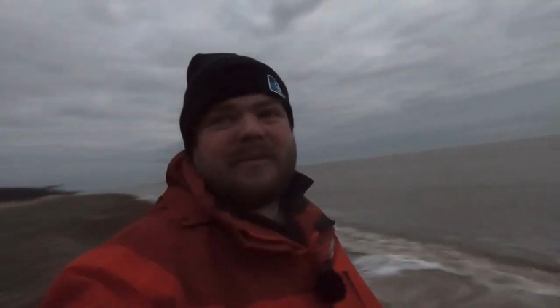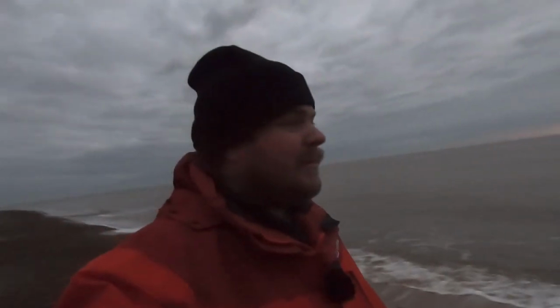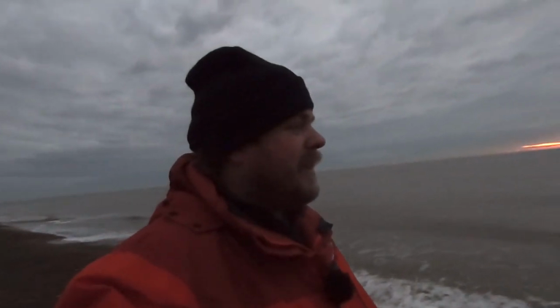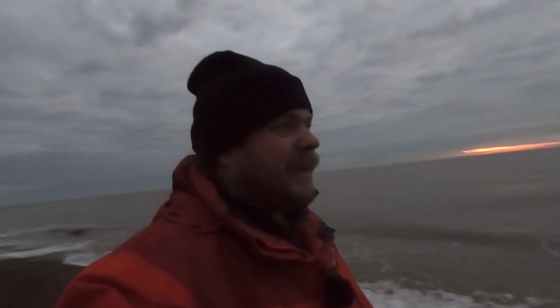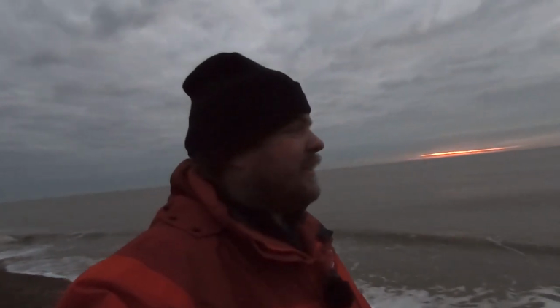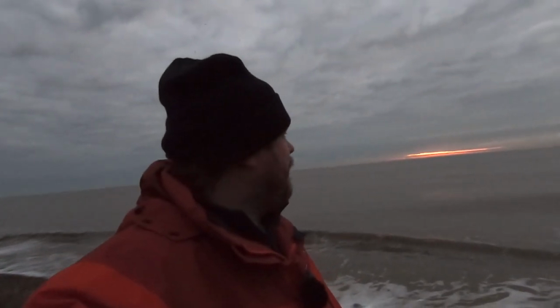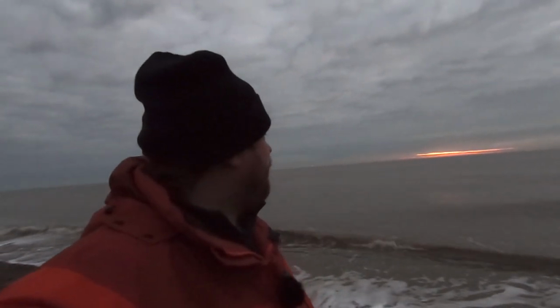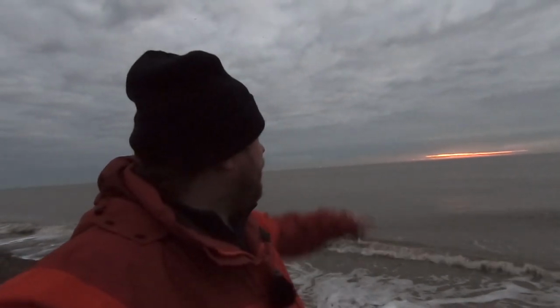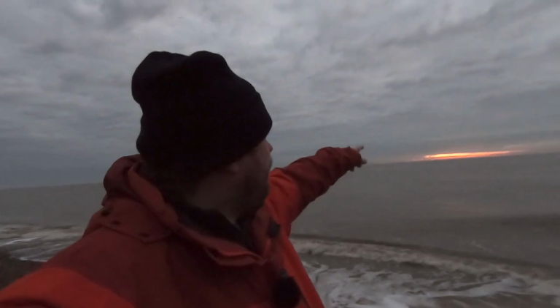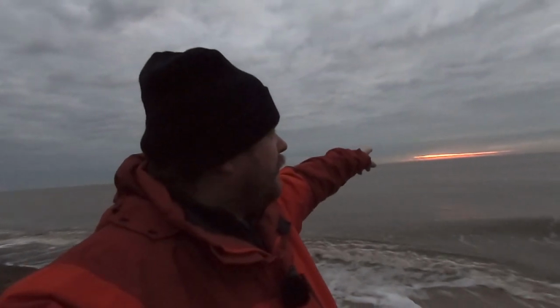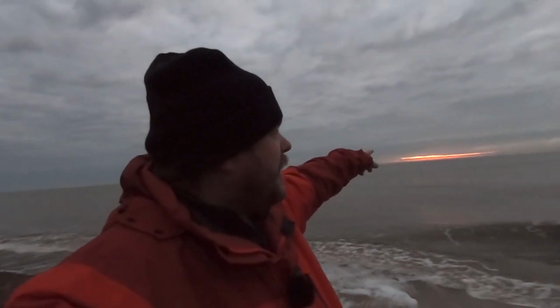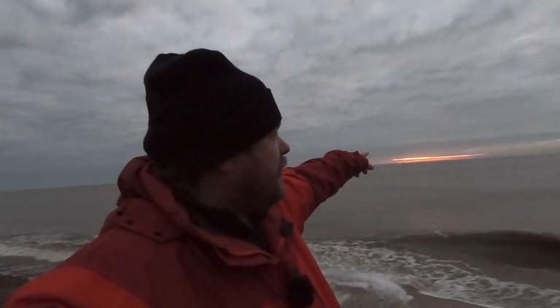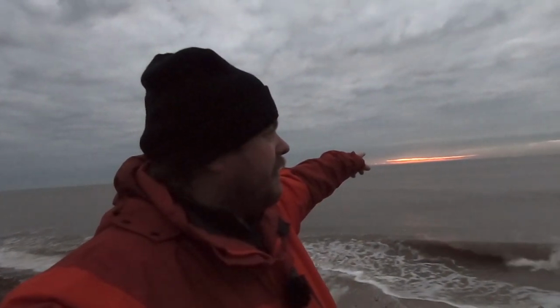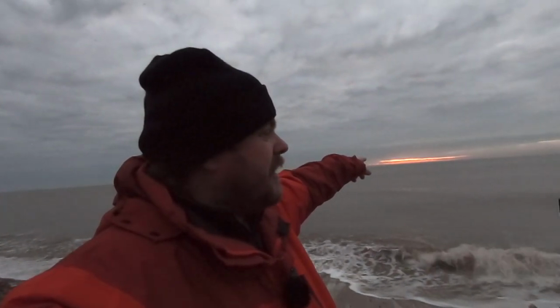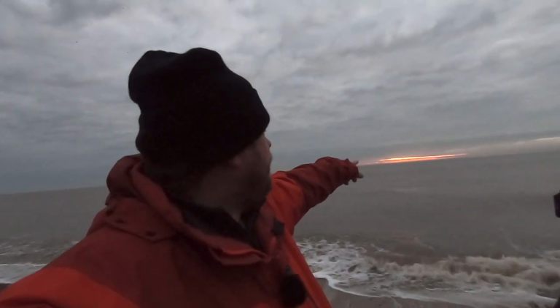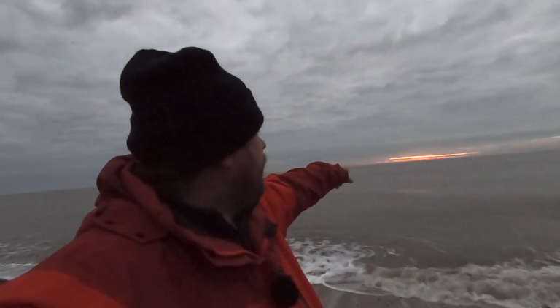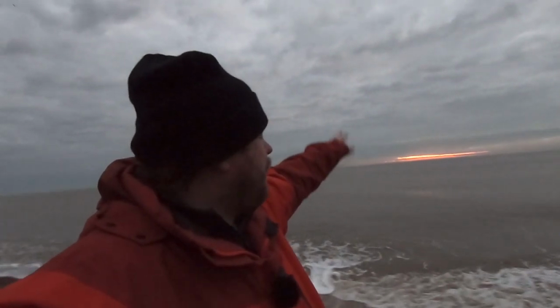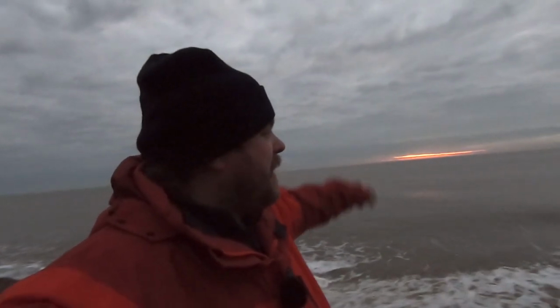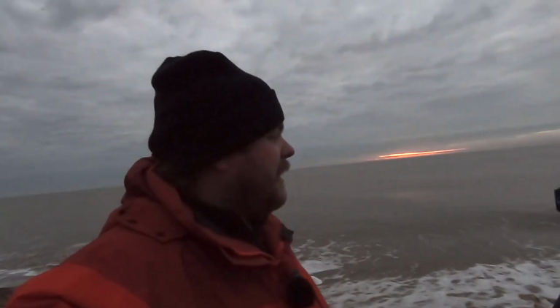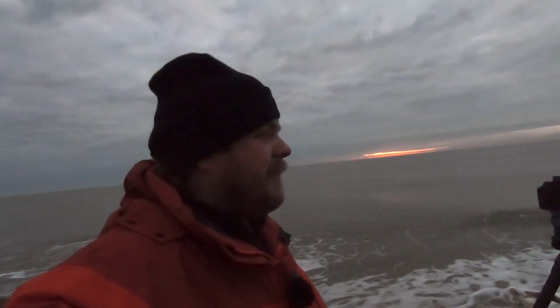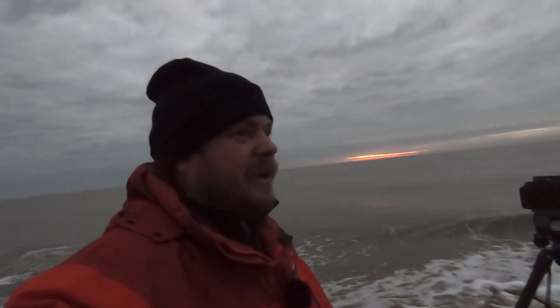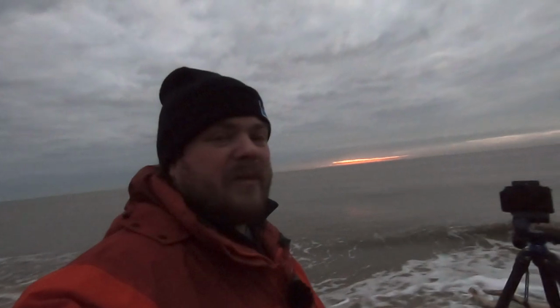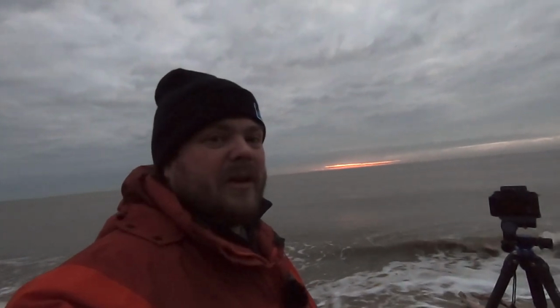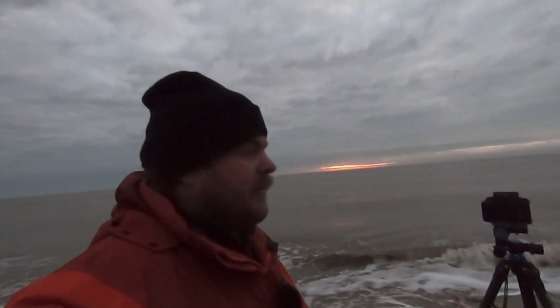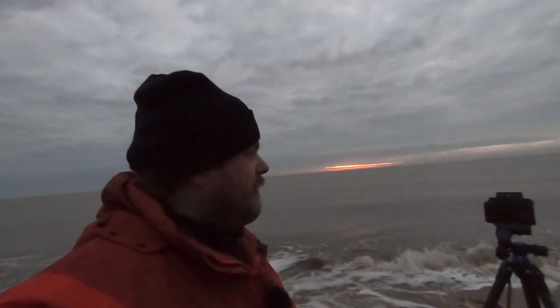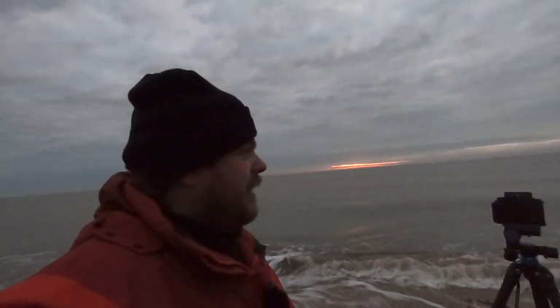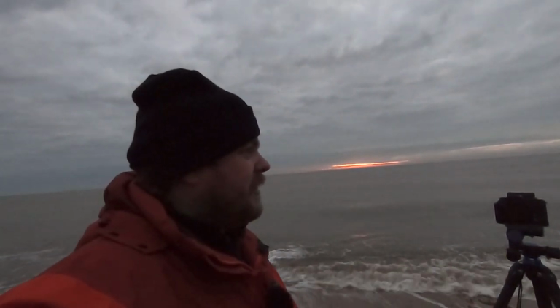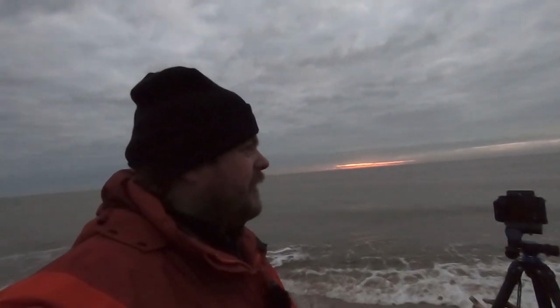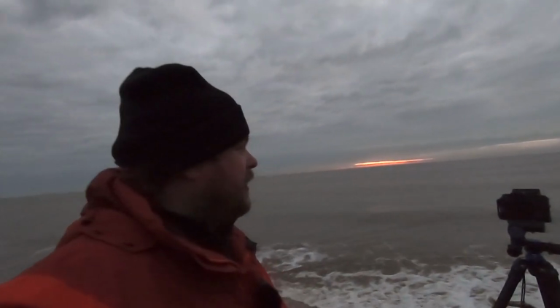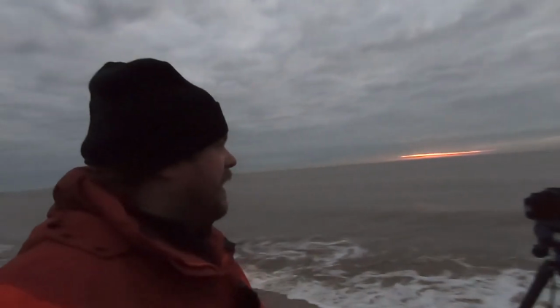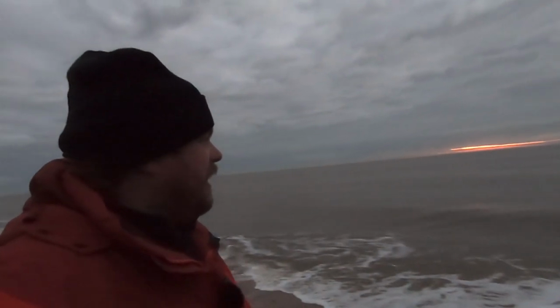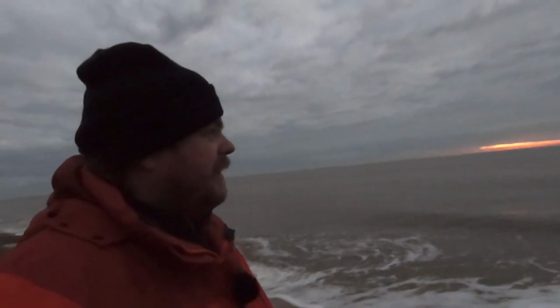But we'll make something out of this anyway. There's a bit of colour threatening just on the horizon, so I'm hoping a bit of cloud might be lighting up for sunrise which is in about half an hour.